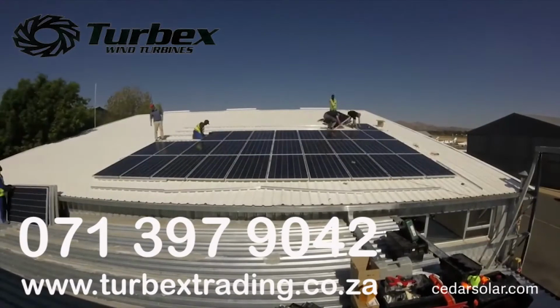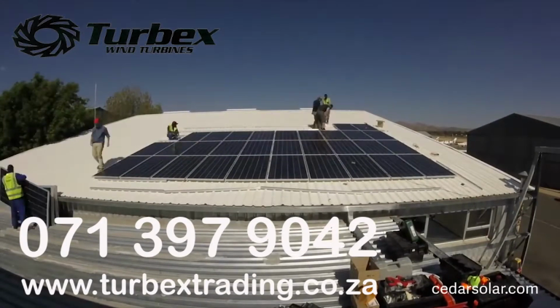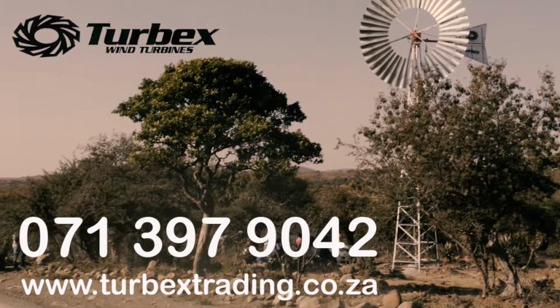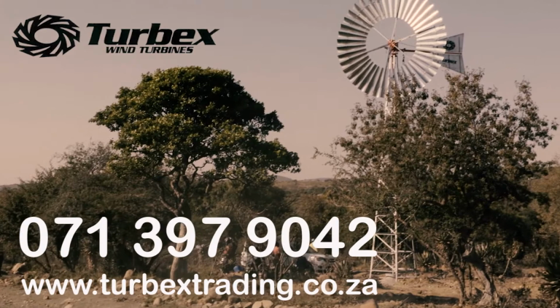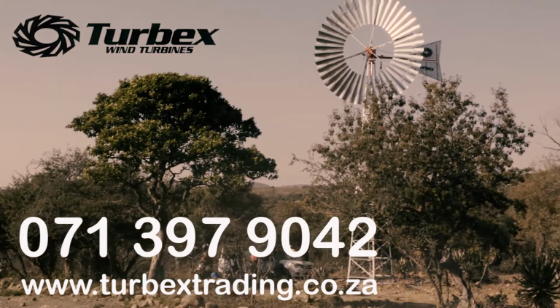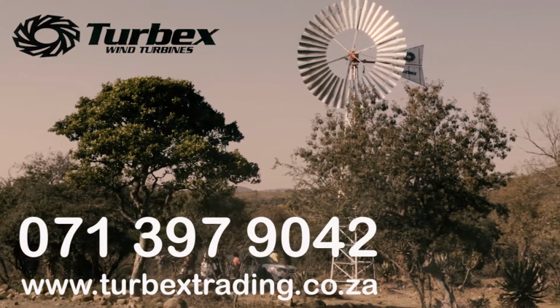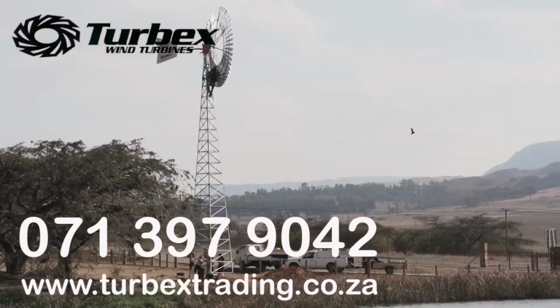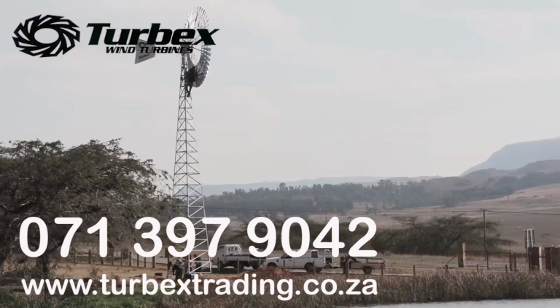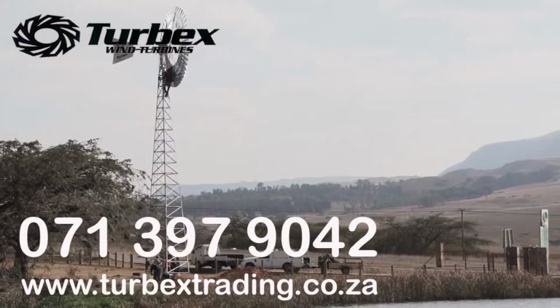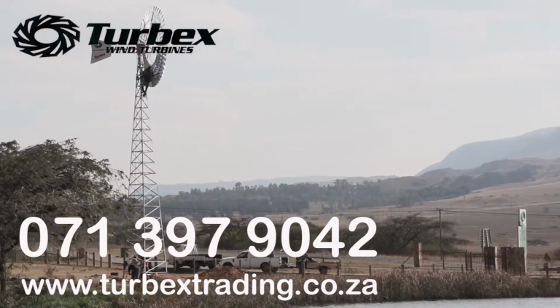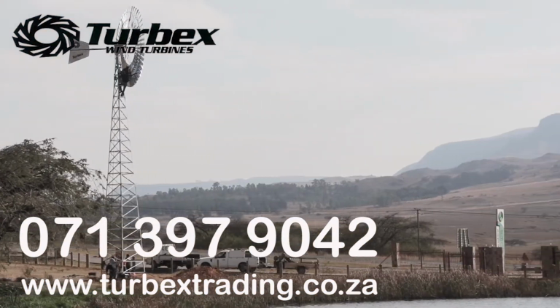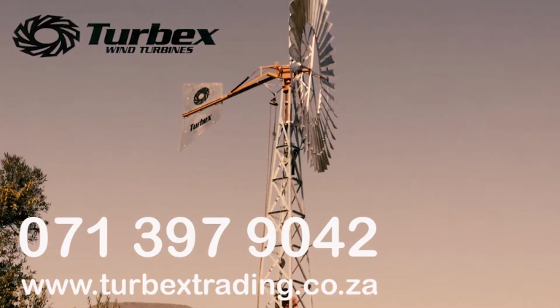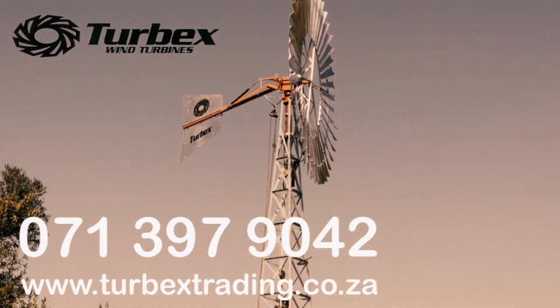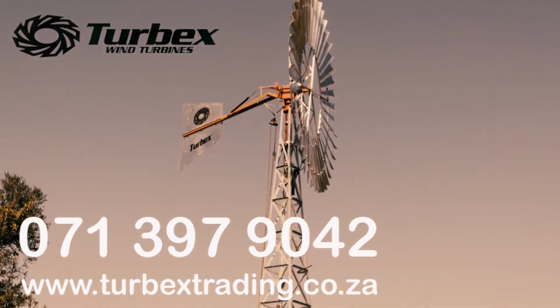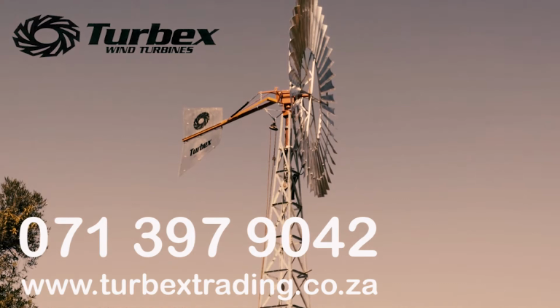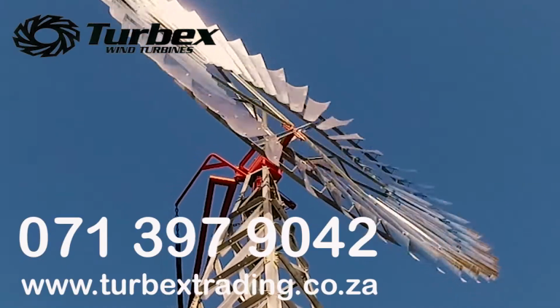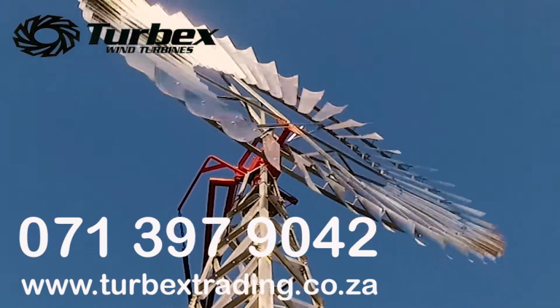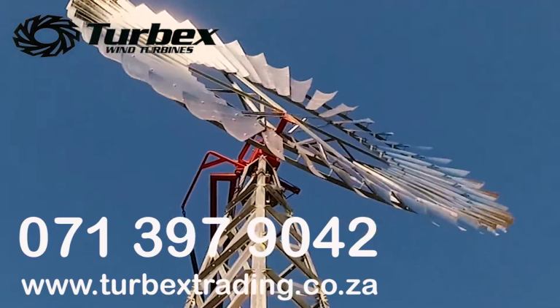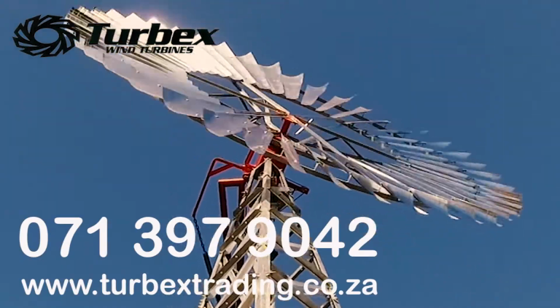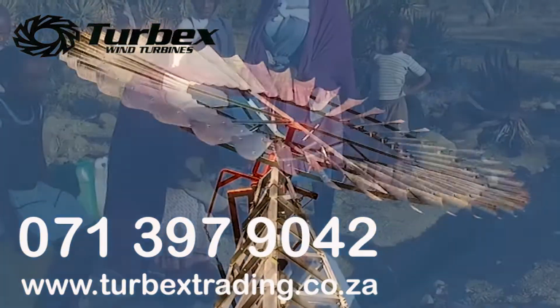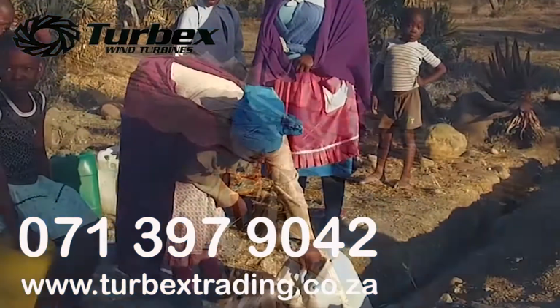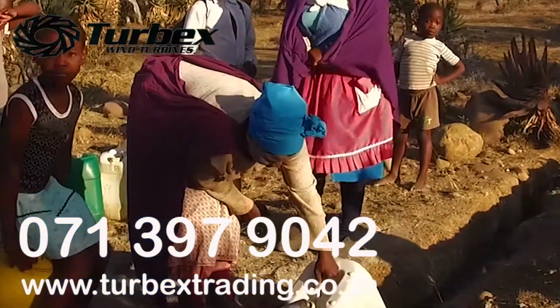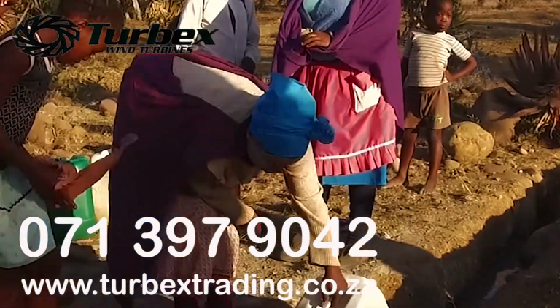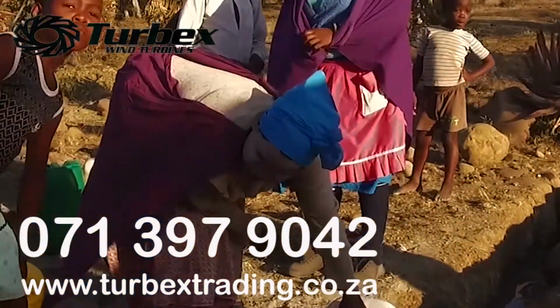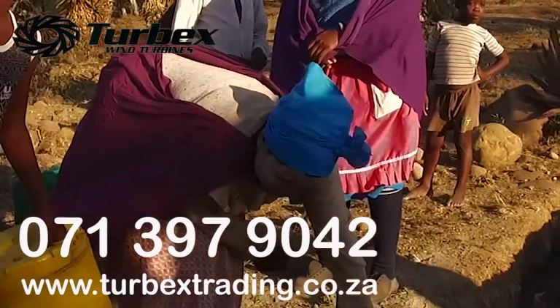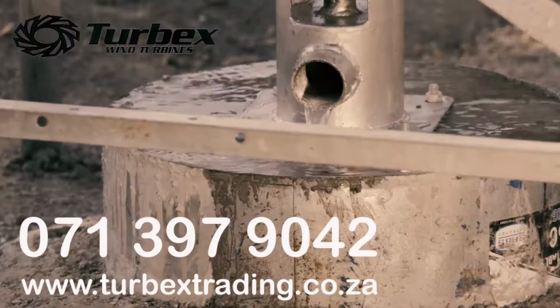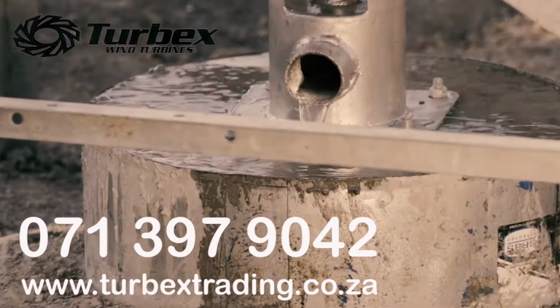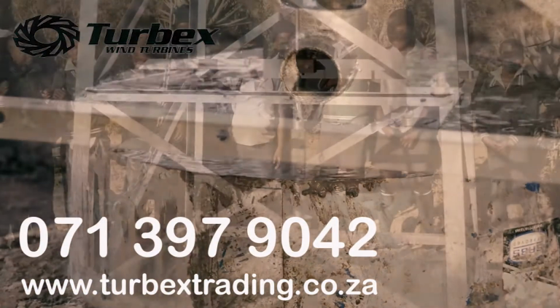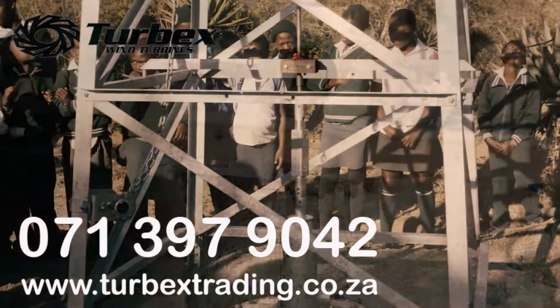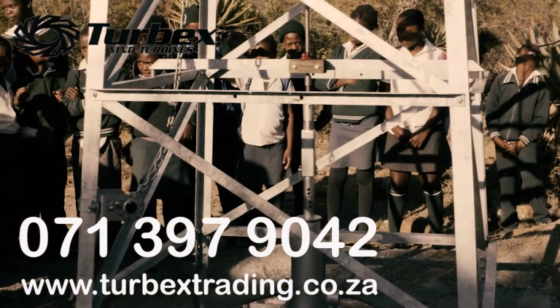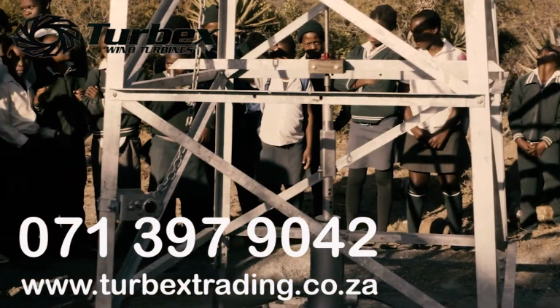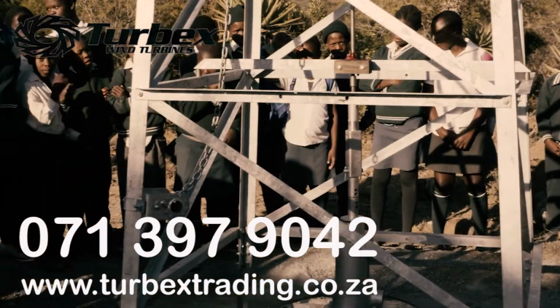We are known for making the best rotary windmill in the world and have sold 5,000 units in more than 20 countries. We are also involved in major rural development projects in which we have supplied water to 78 communities only in this past year.